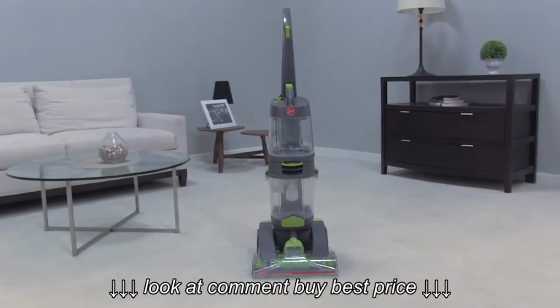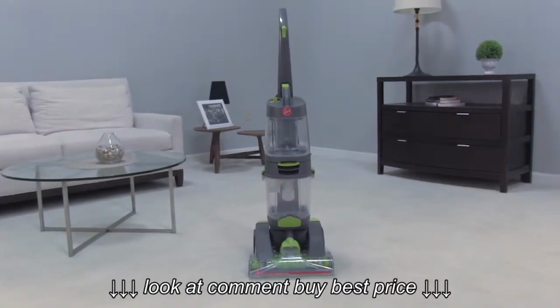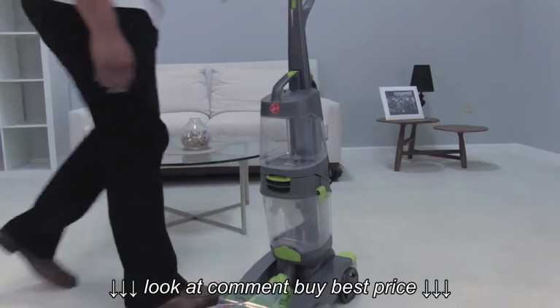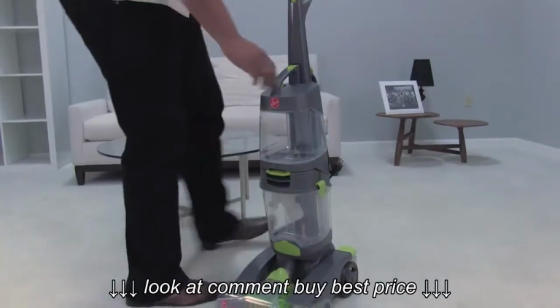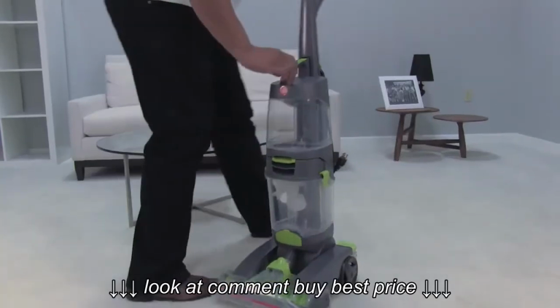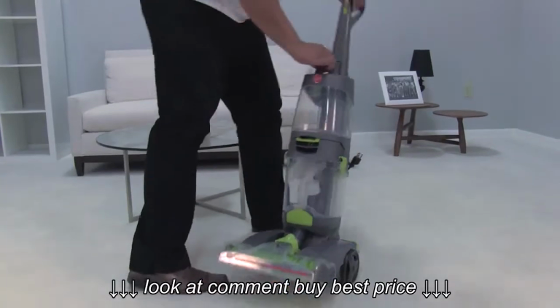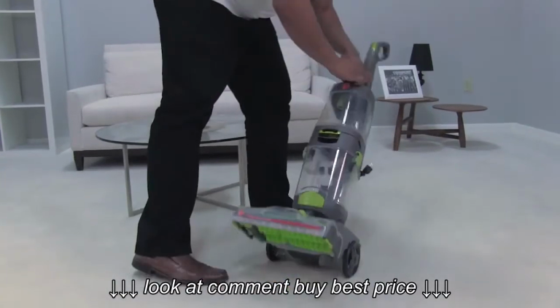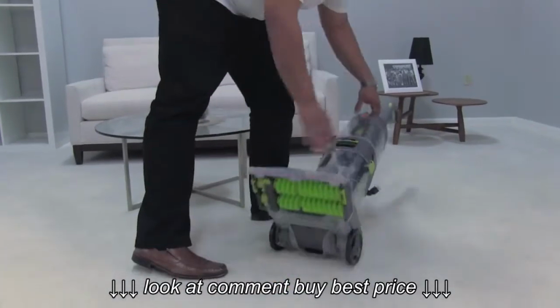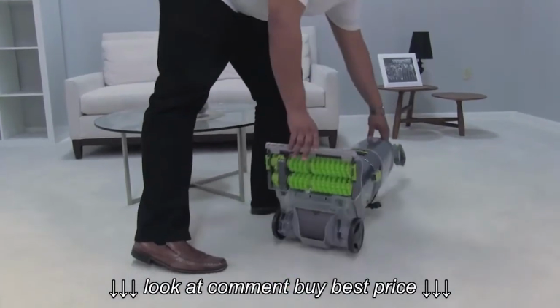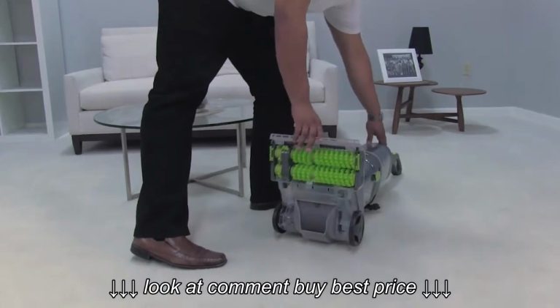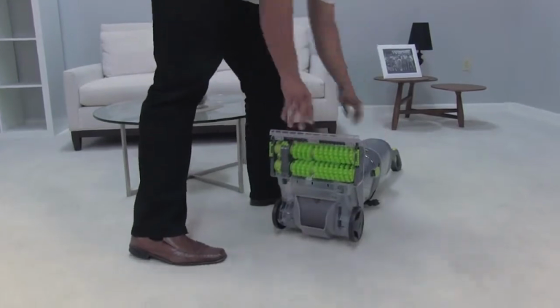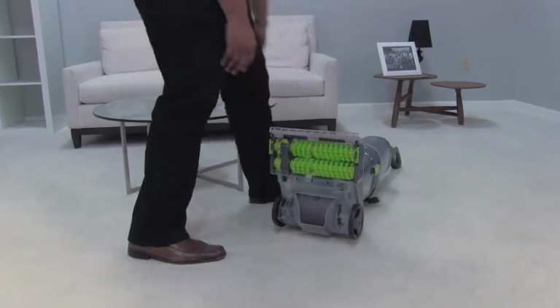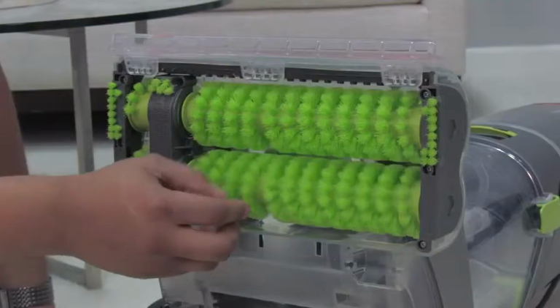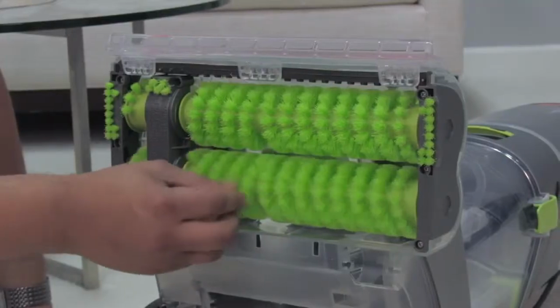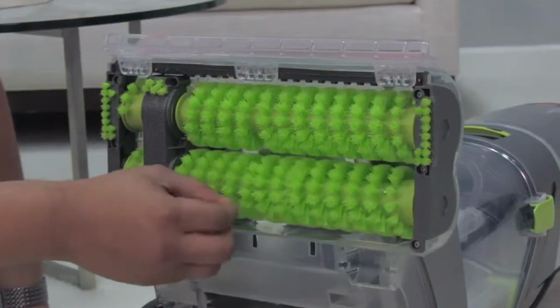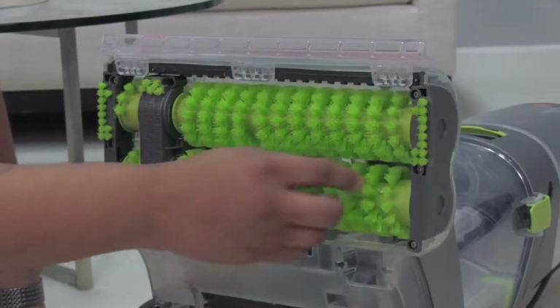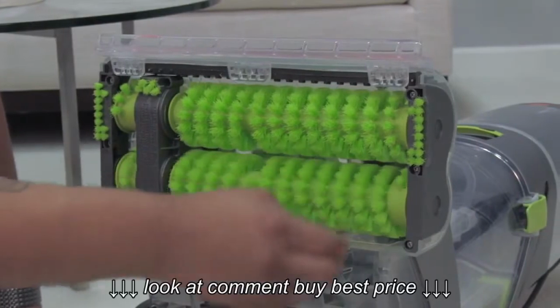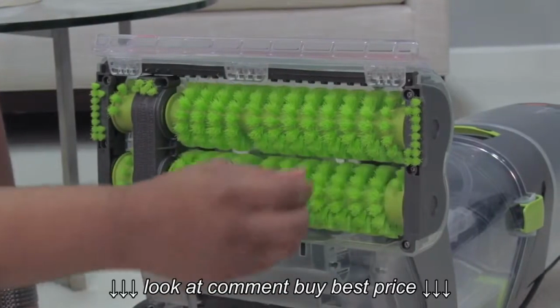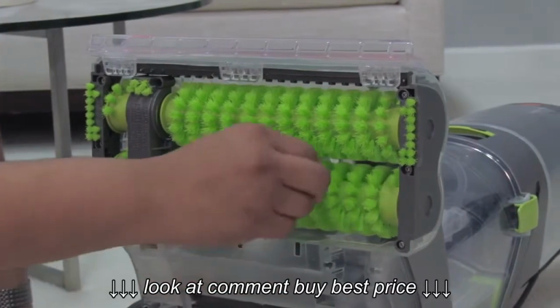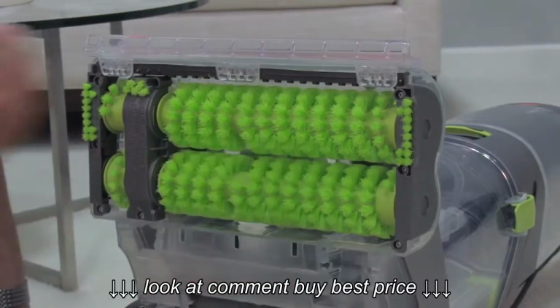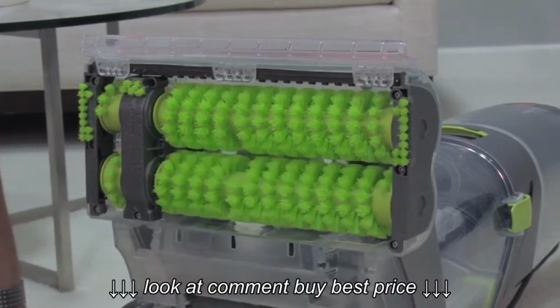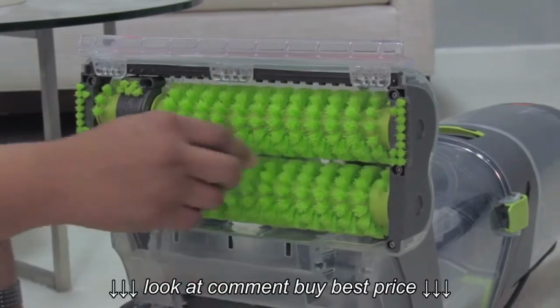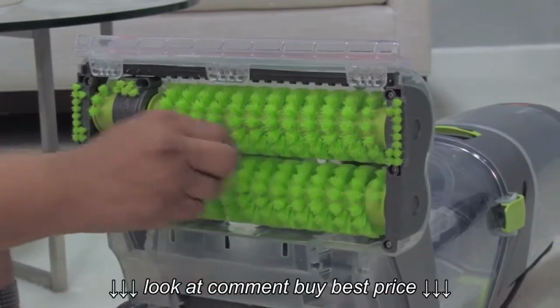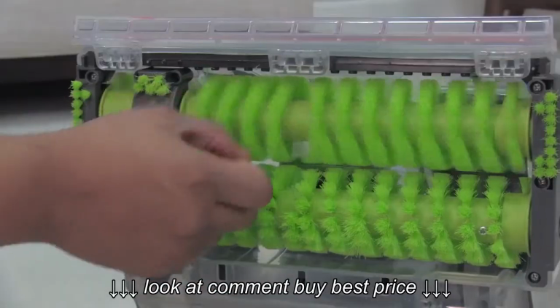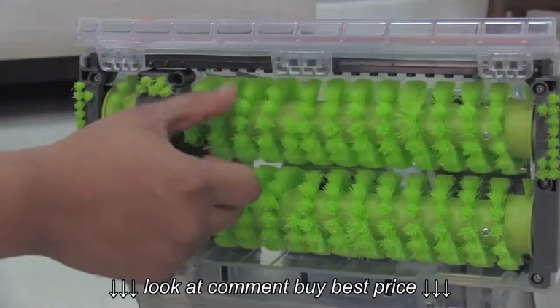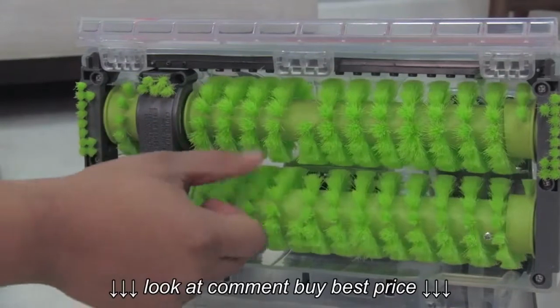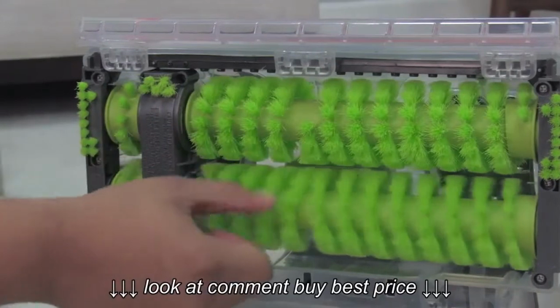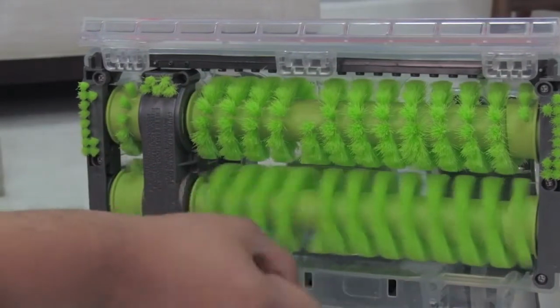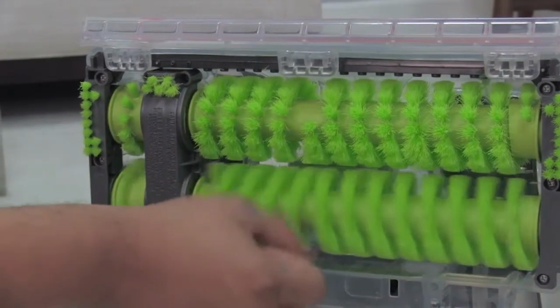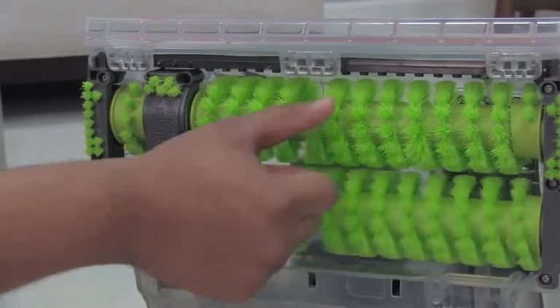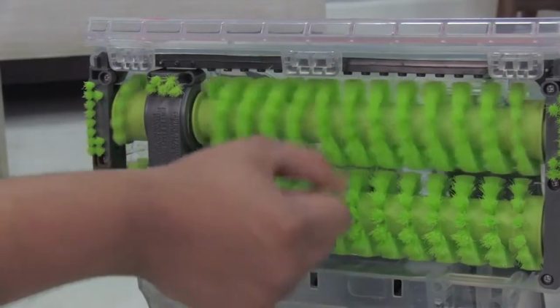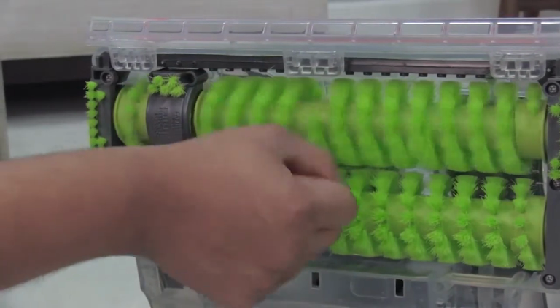Start by turning off your machine and unplugging it, and lay it on its back to inspect the brushes for jams. Once they're clear of debris, check to see if the brush rolls will spin manually using your hand.